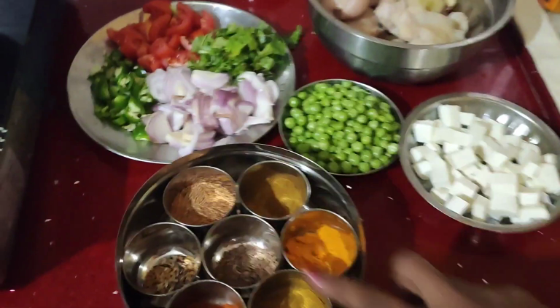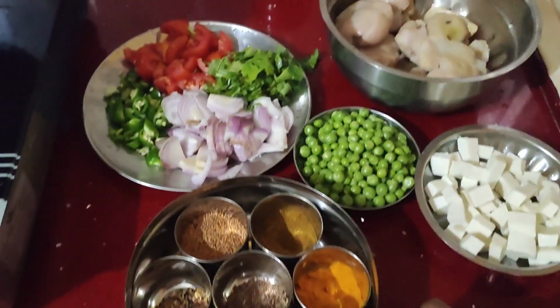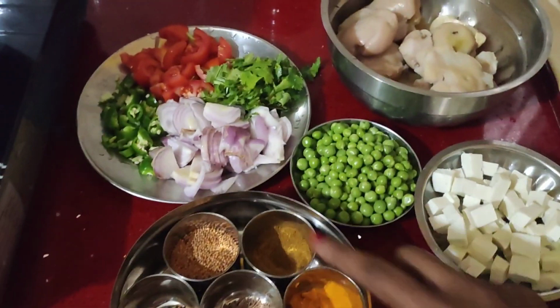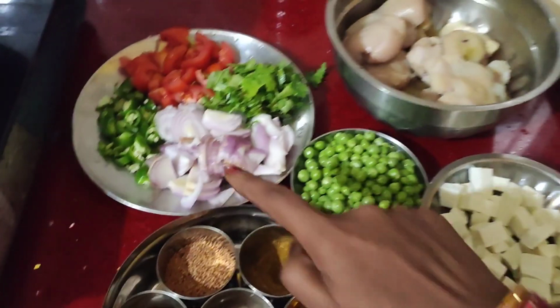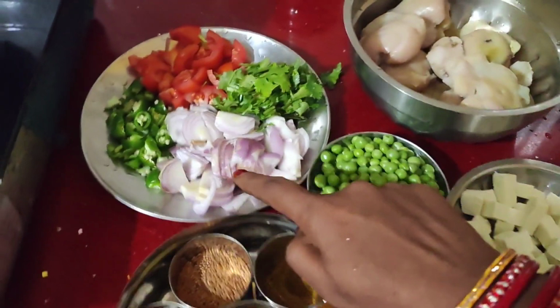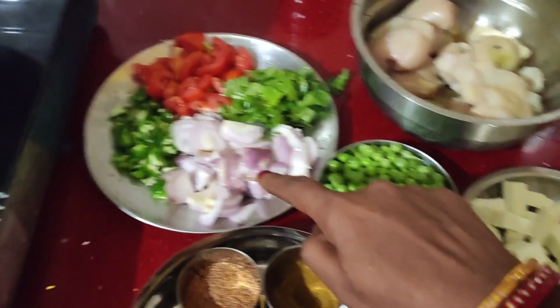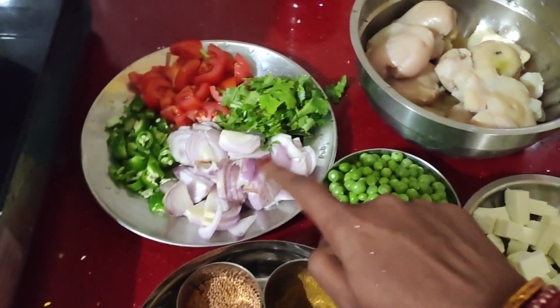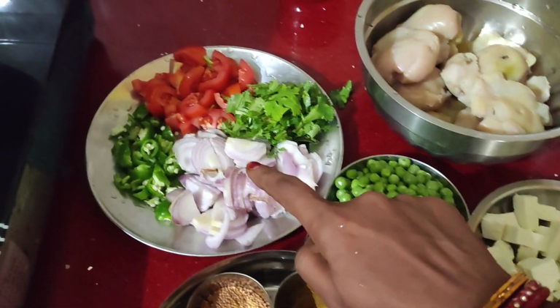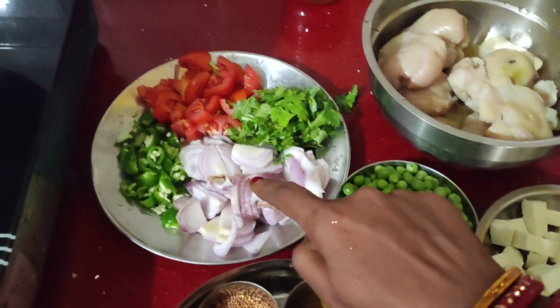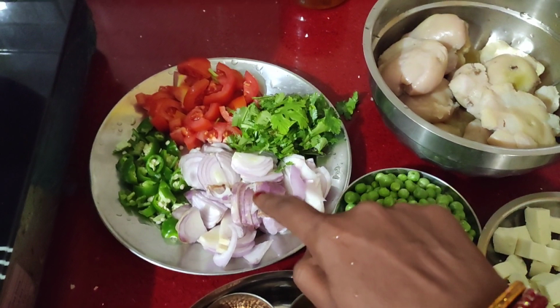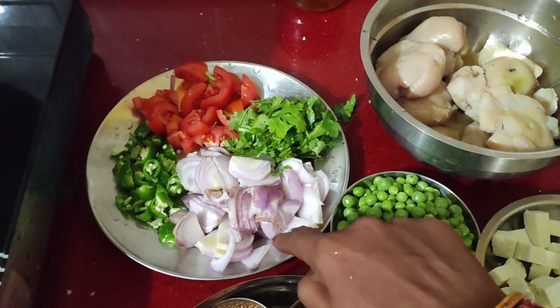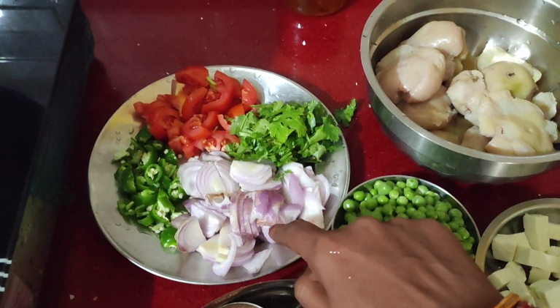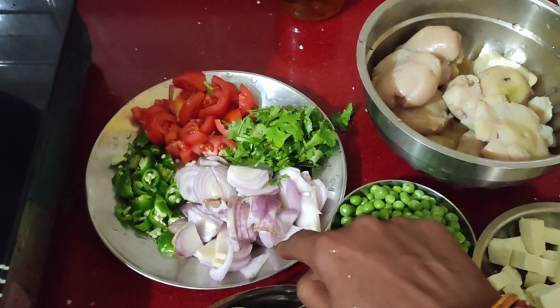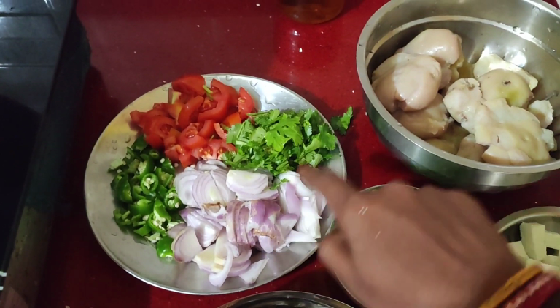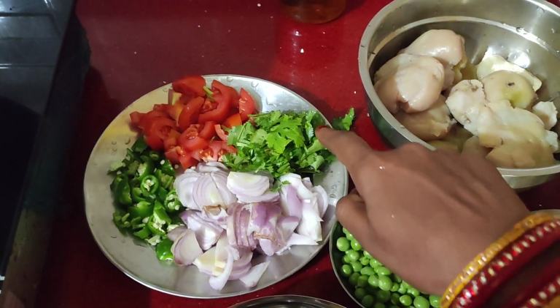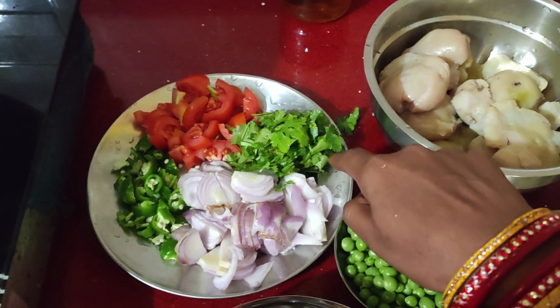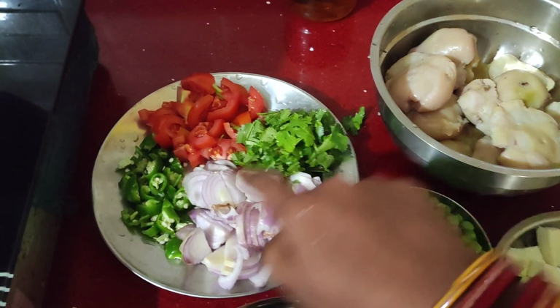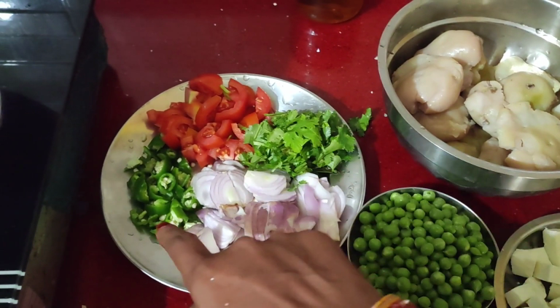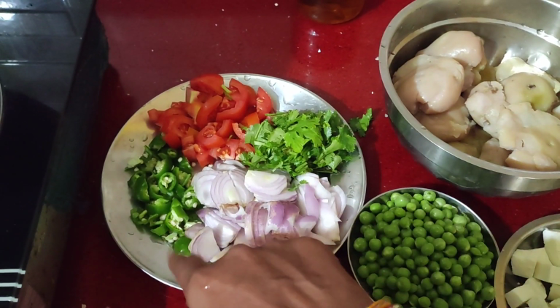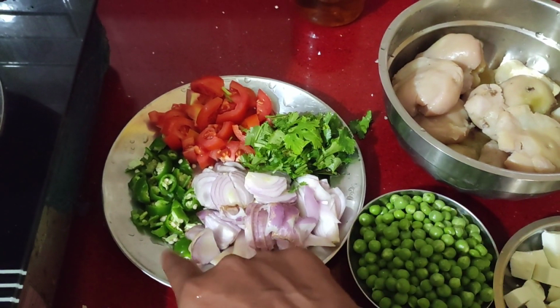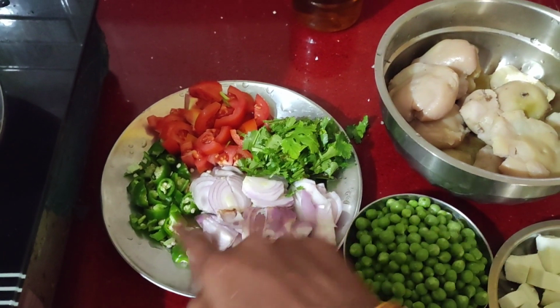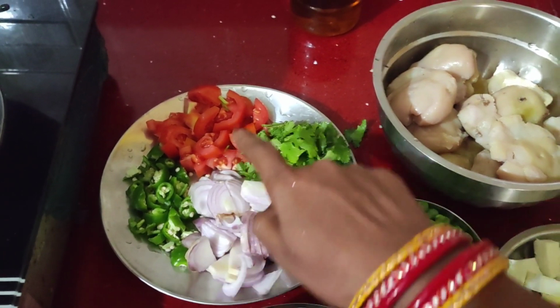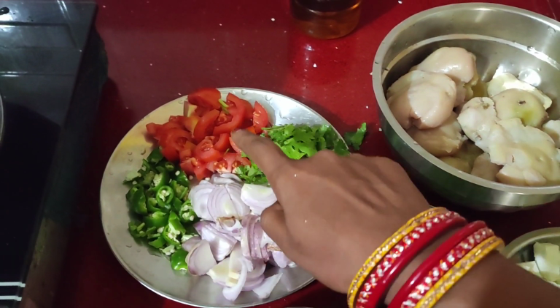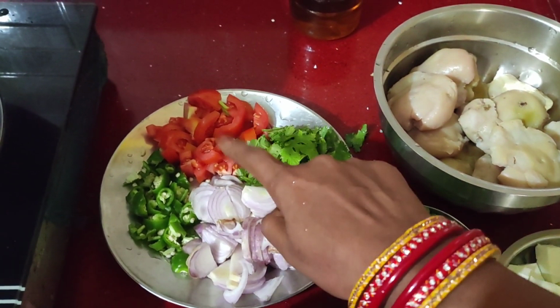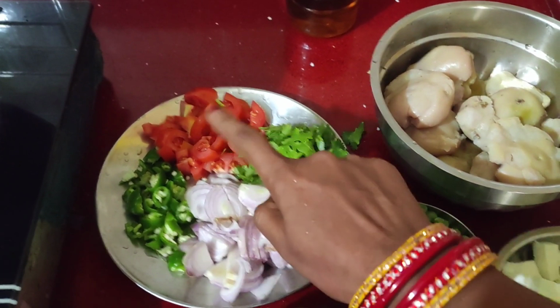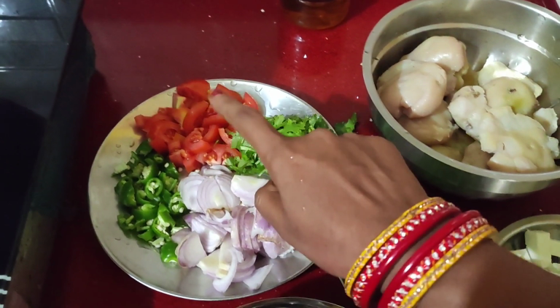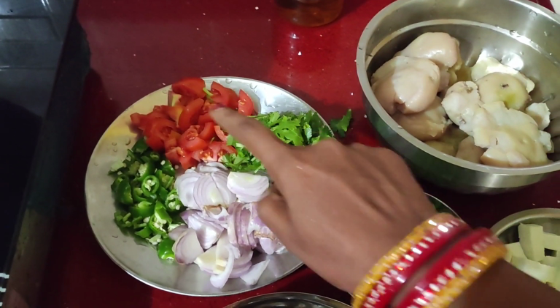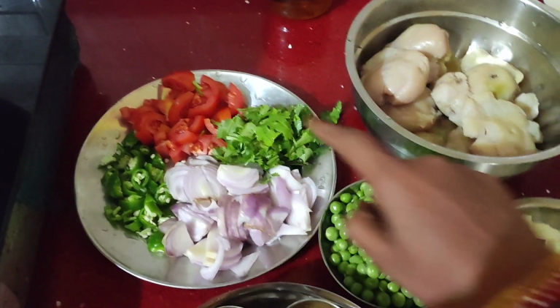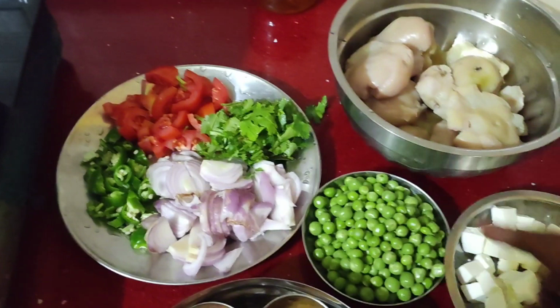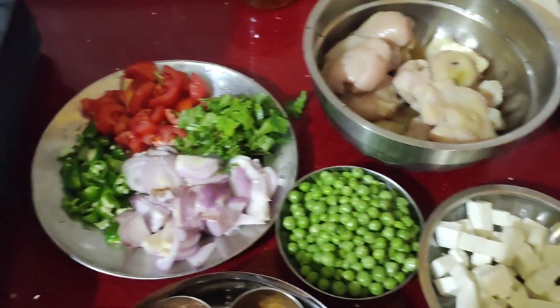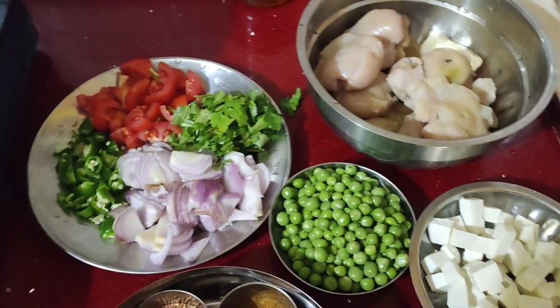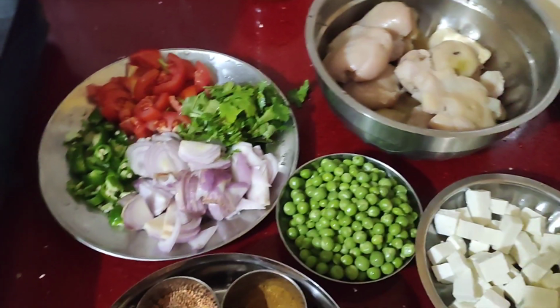The garlic oil is made. I am going to make a basic masala and add 2 medium-sized potatoes, 2 tomatoes. I am going to cut all the potatoes first.